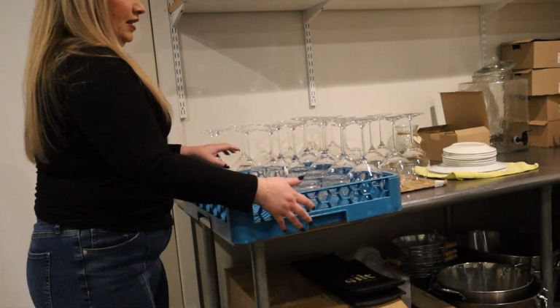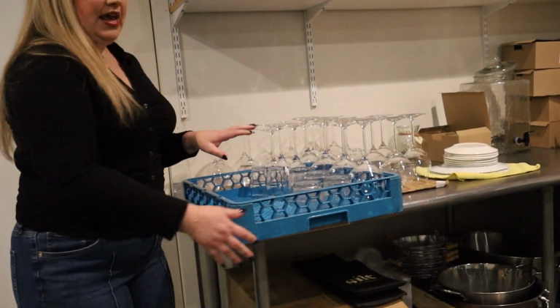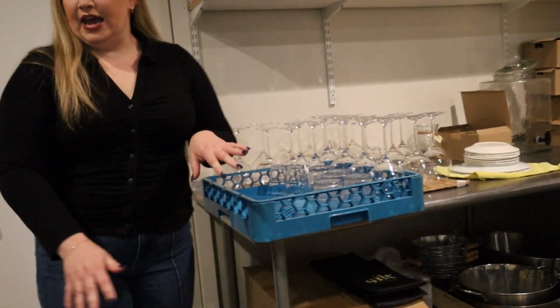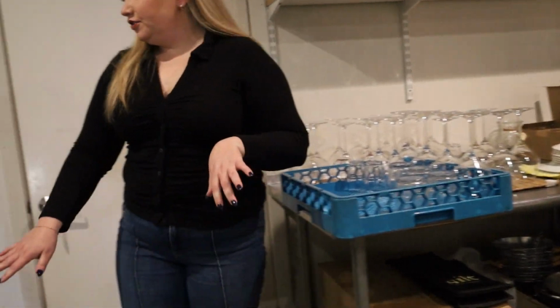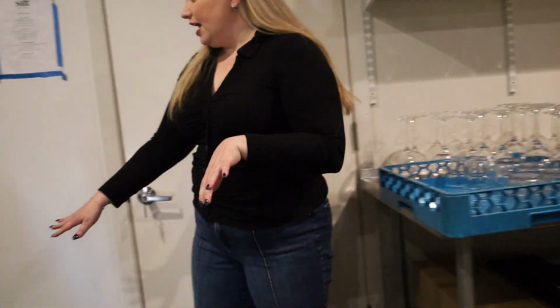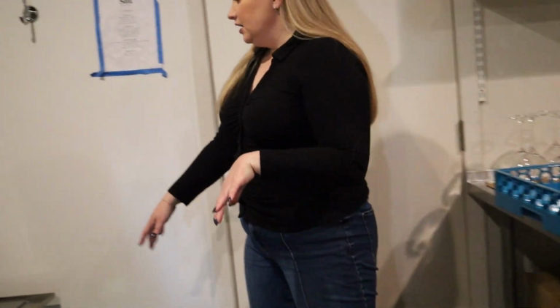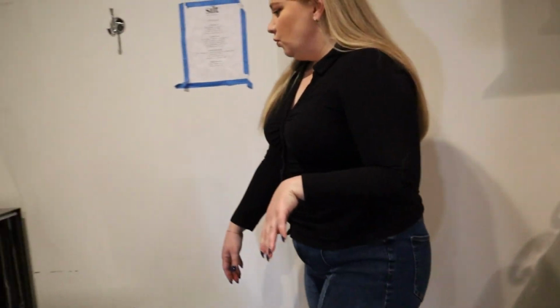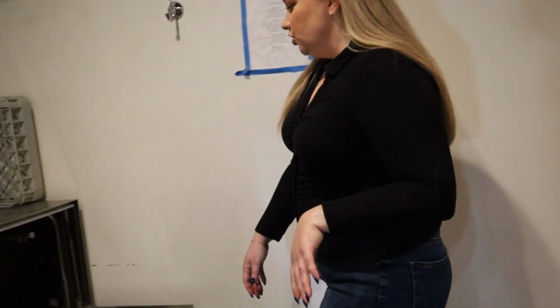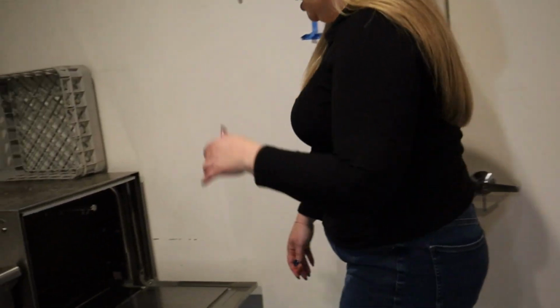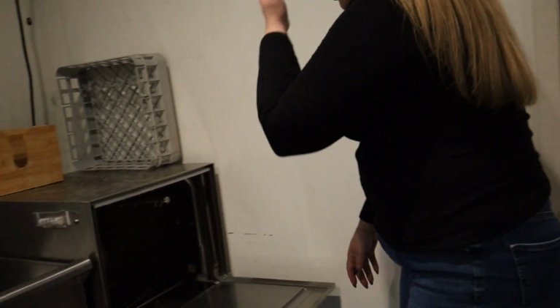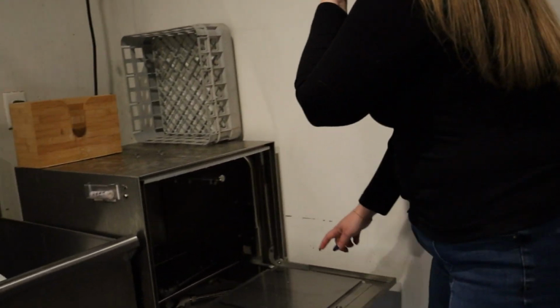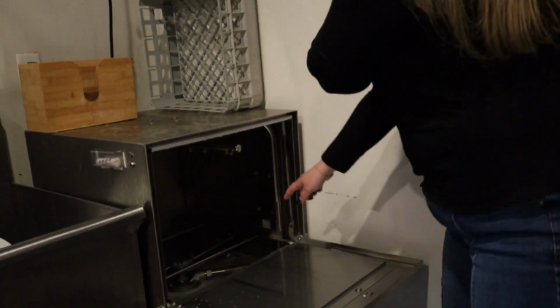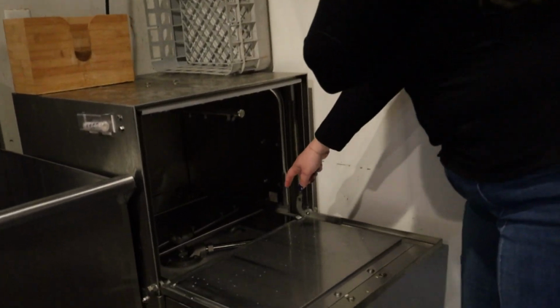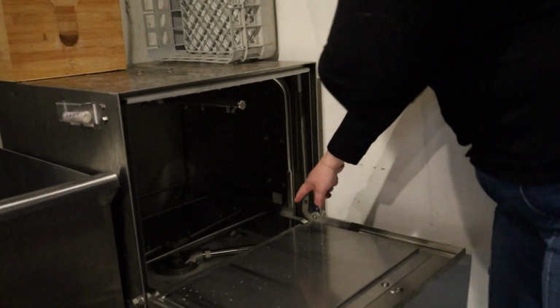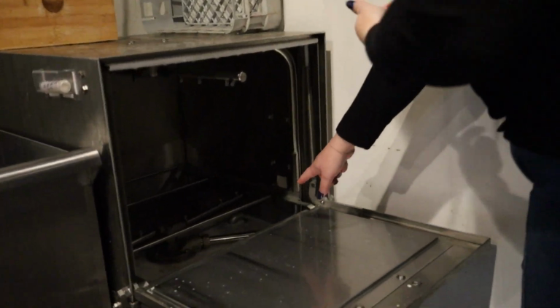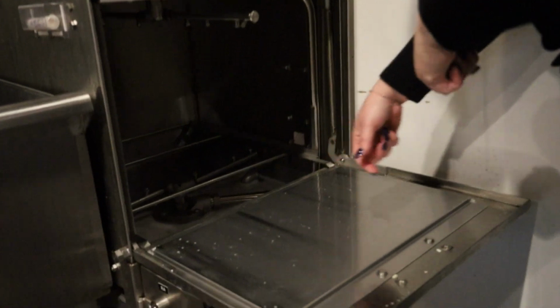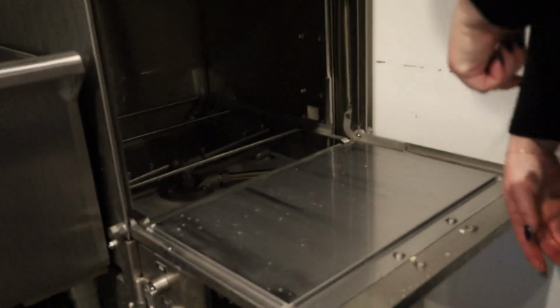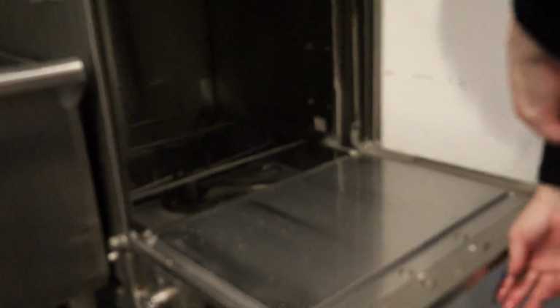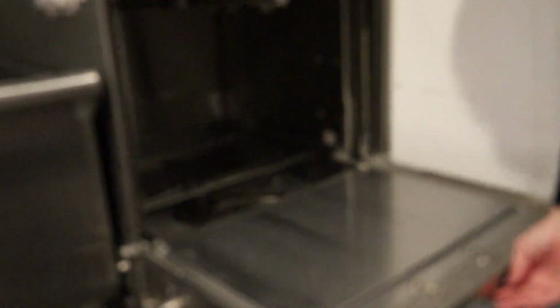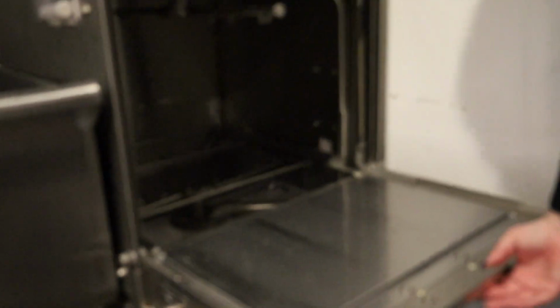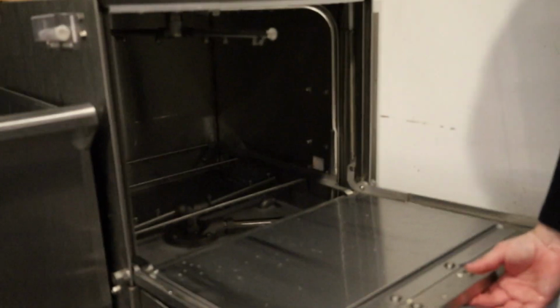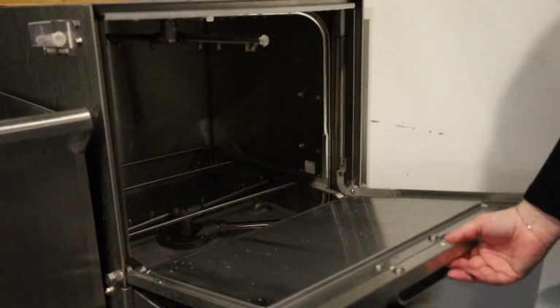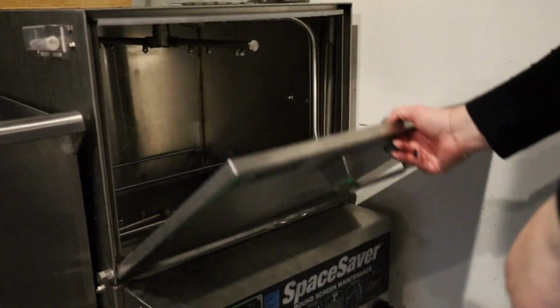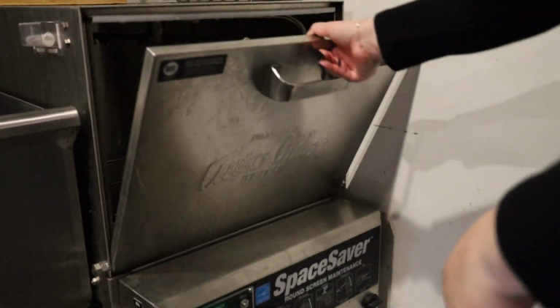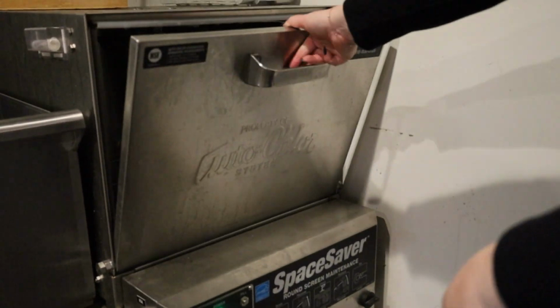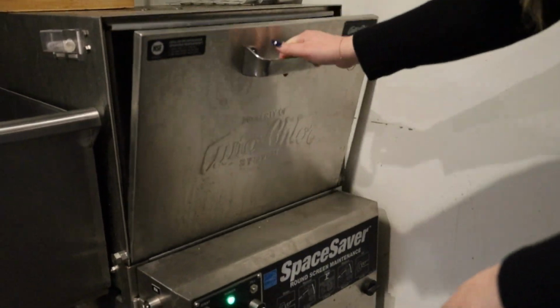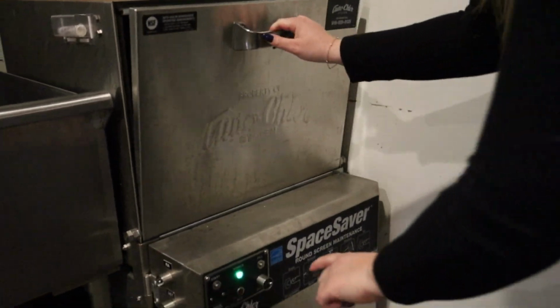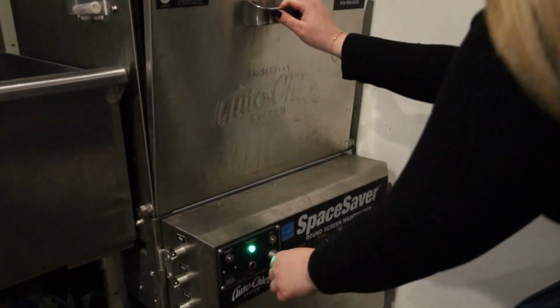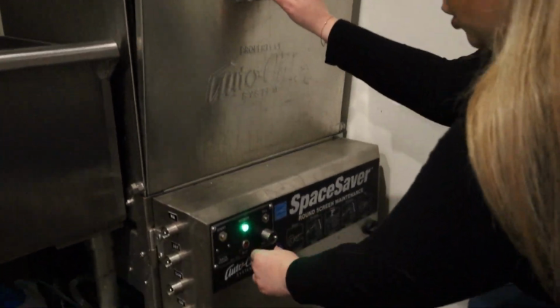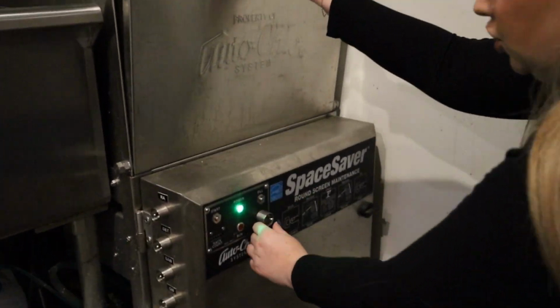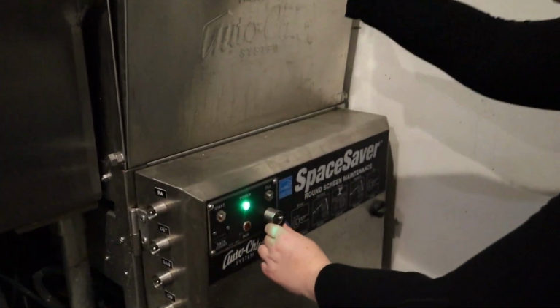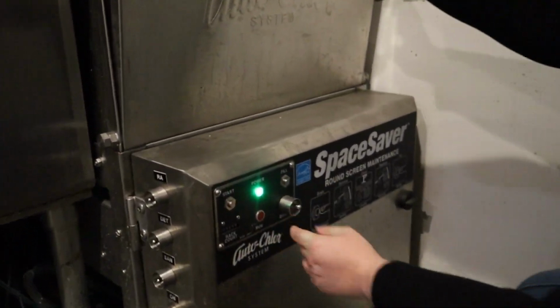After that, when you're done with the day, you'll see that there's some water and soap still in here. What we're going to do is we're going to drain it.